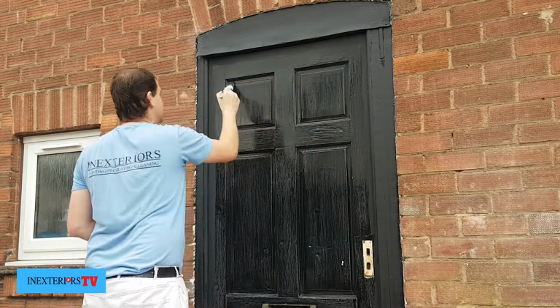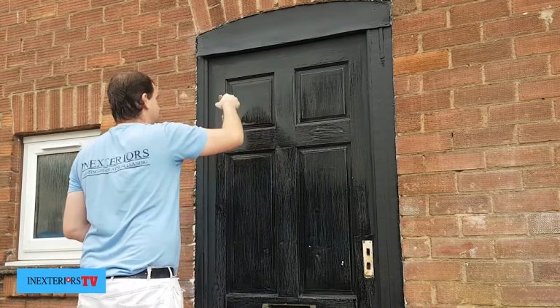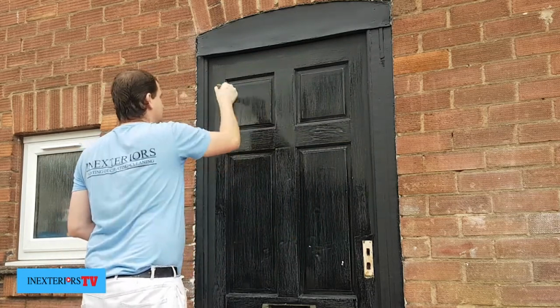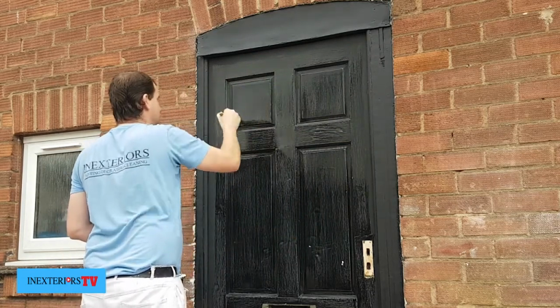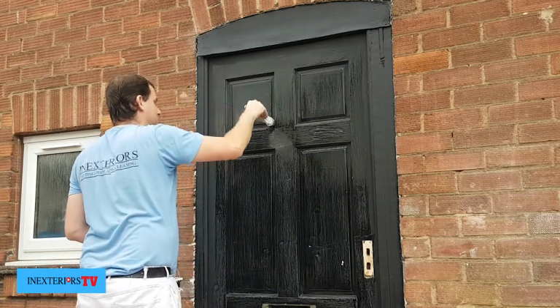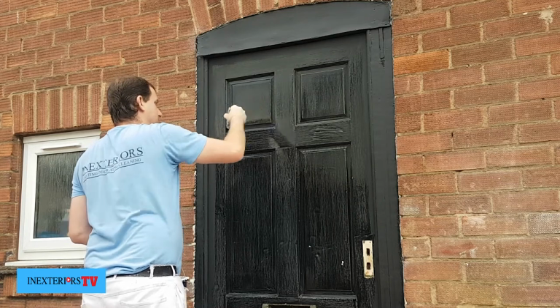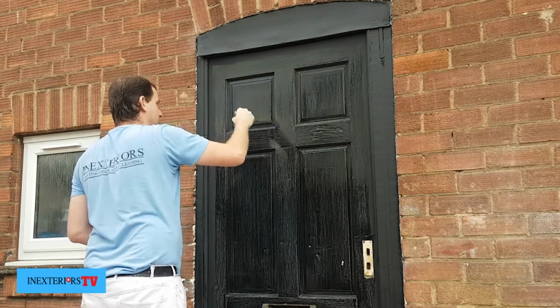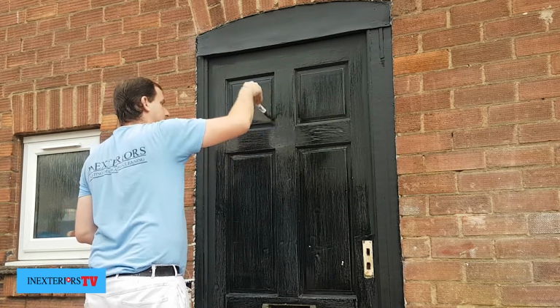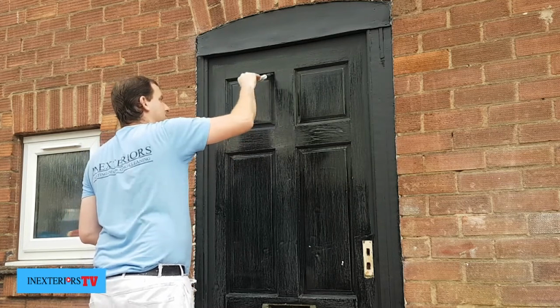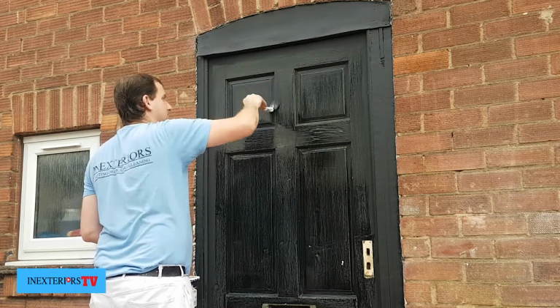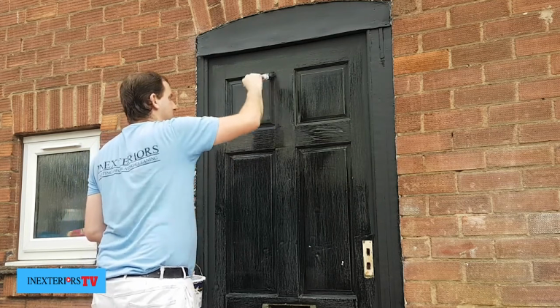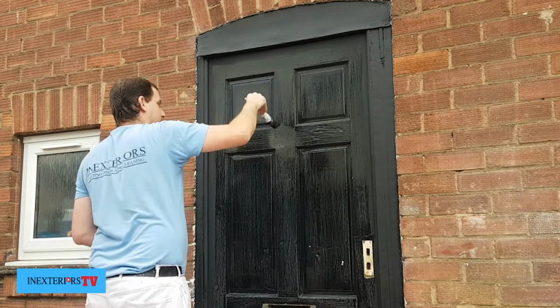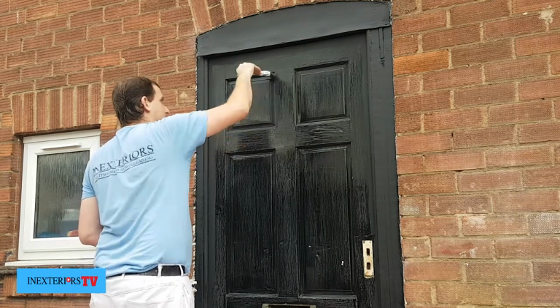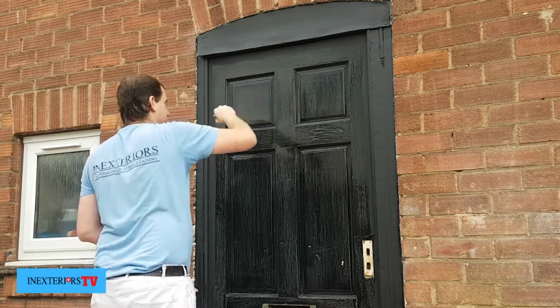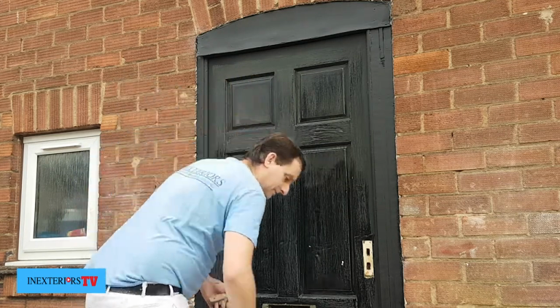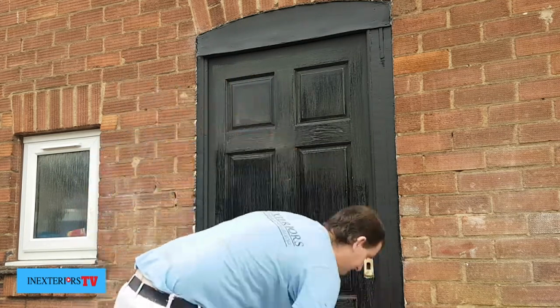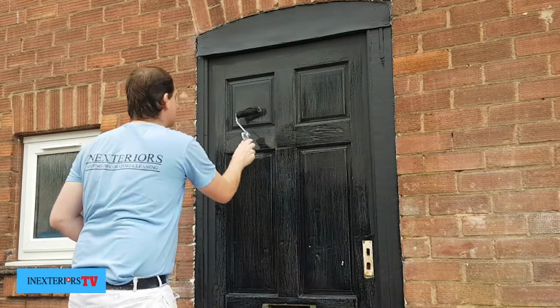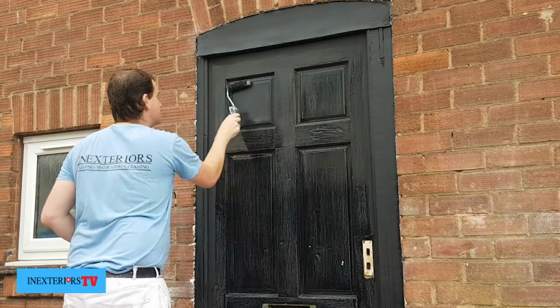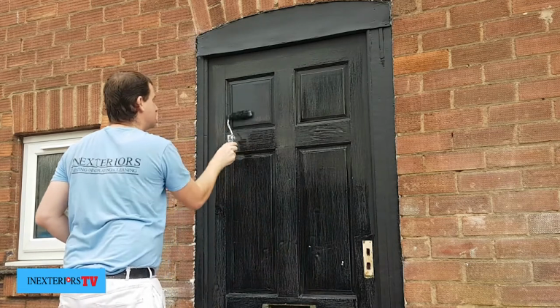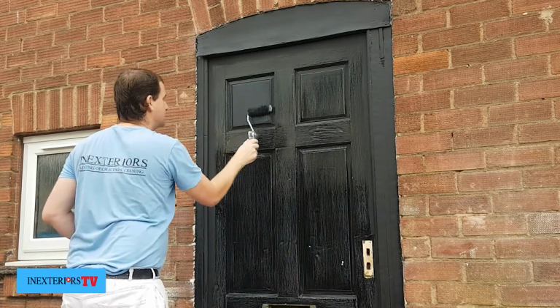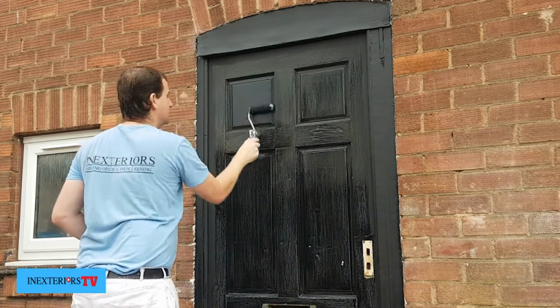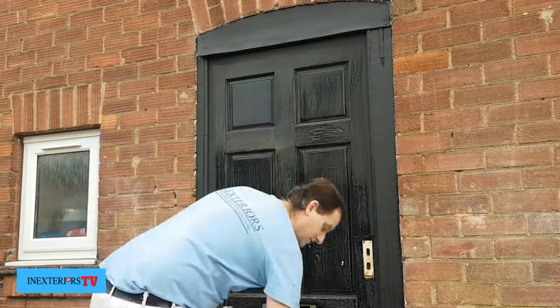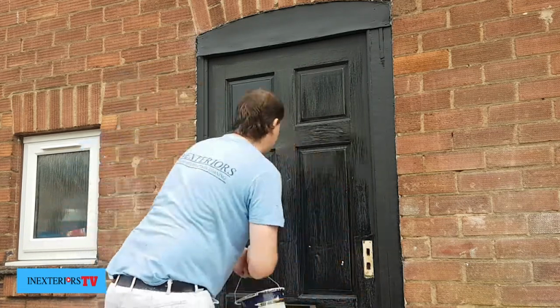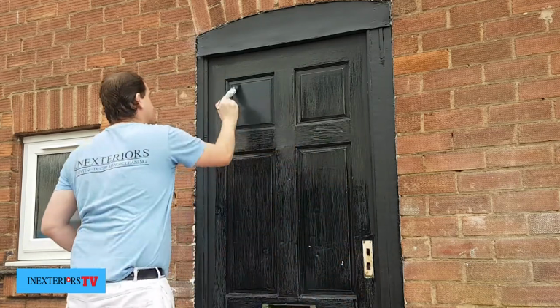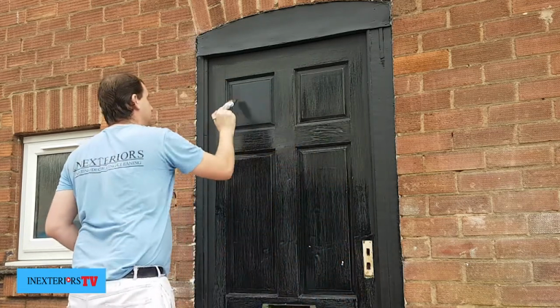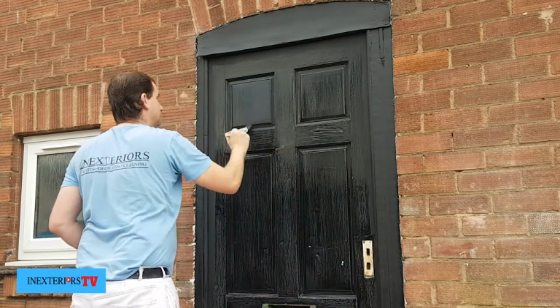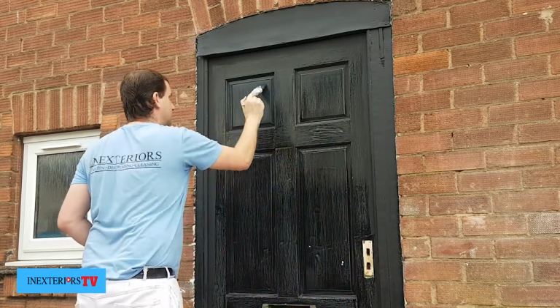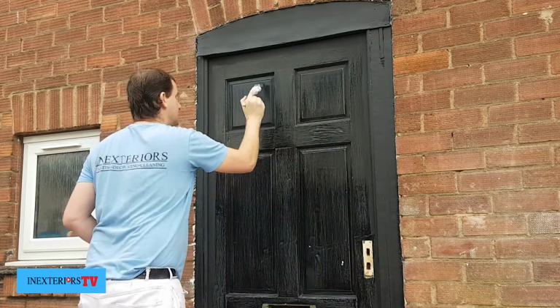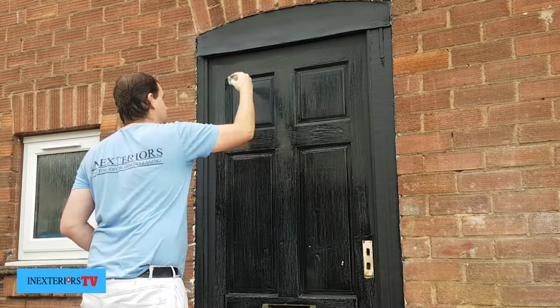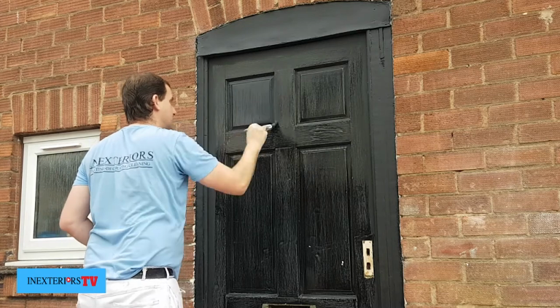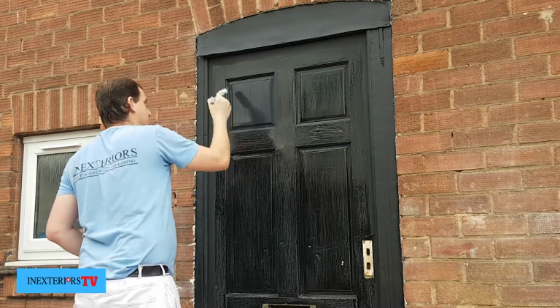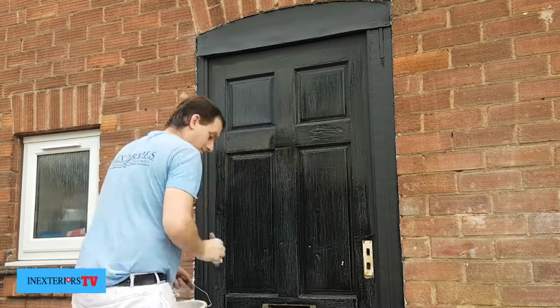Now we've given the door a good dust down, we paint each panel at a time using the inch and a half synthetic brush and the emulsion mini roller. If you'd like to purchase any of these, please click on the link in the description below.